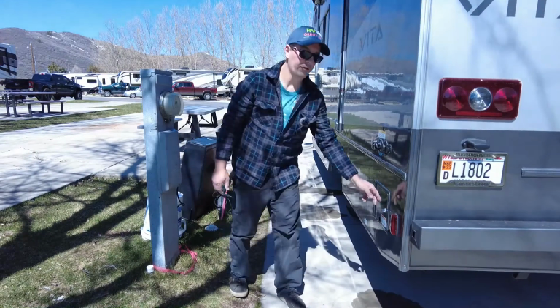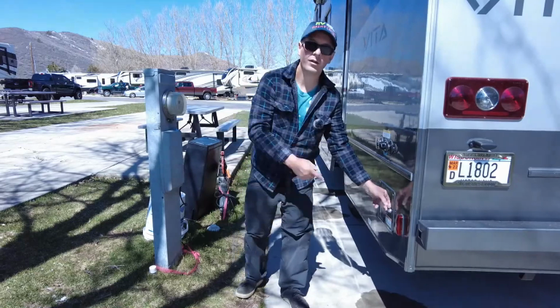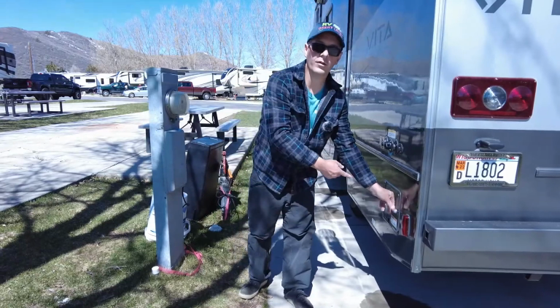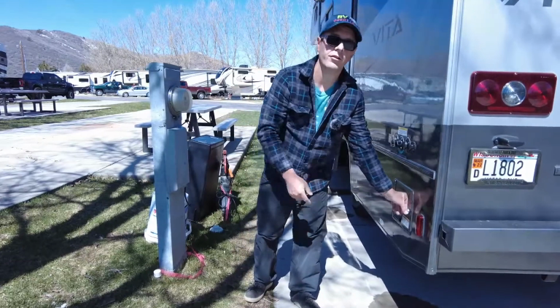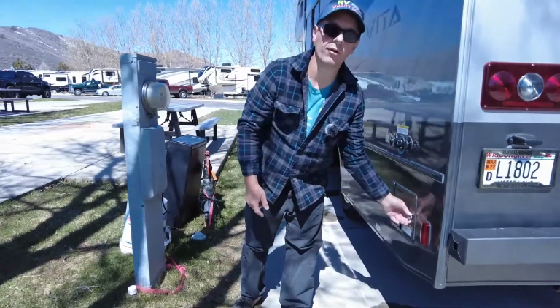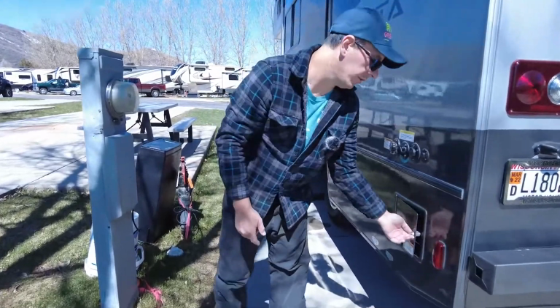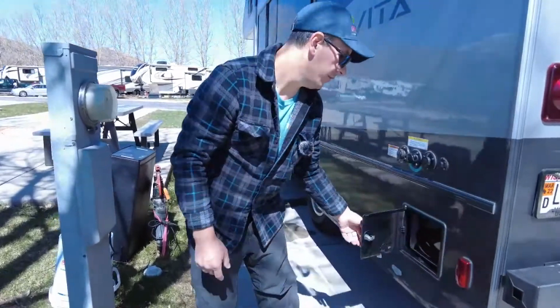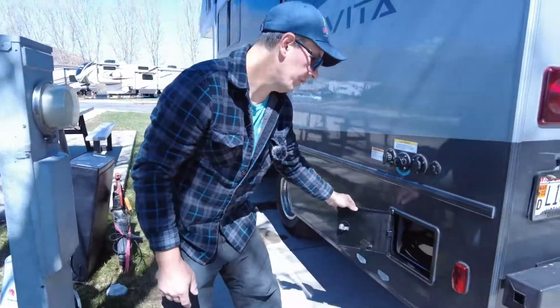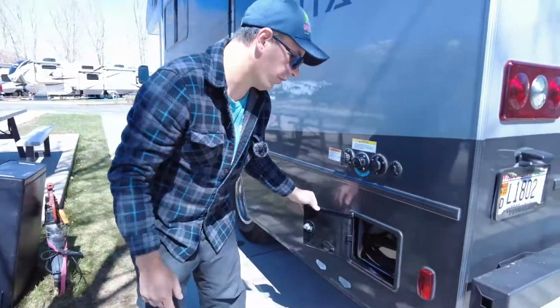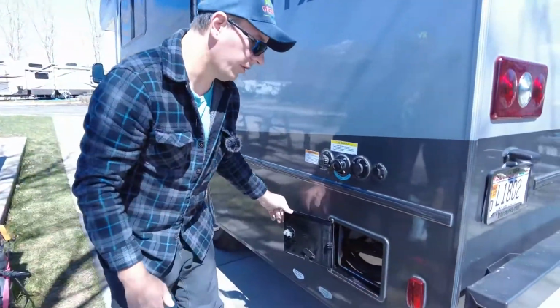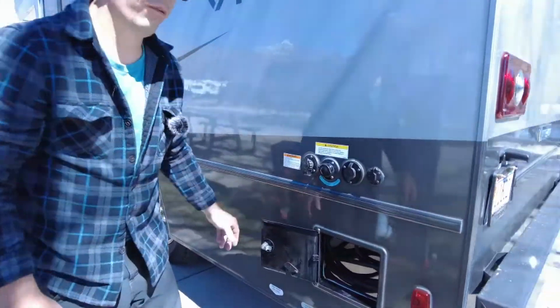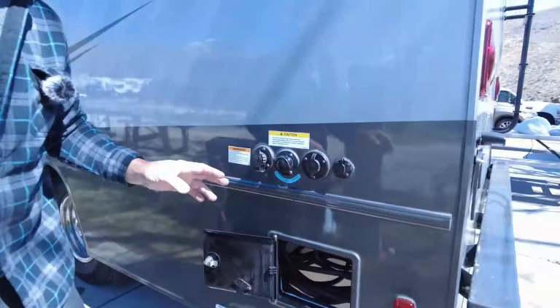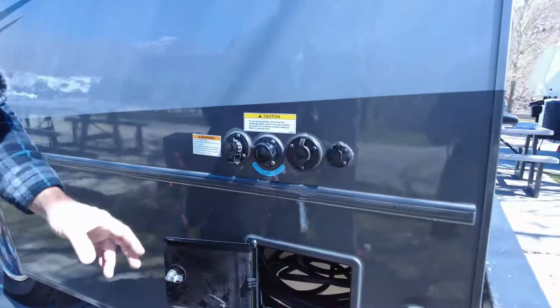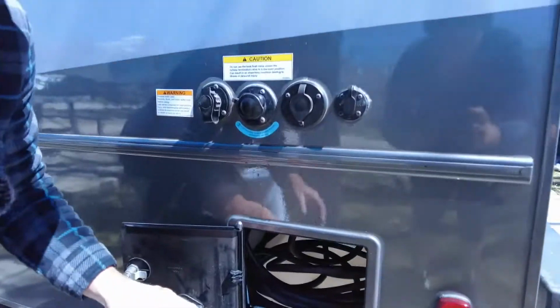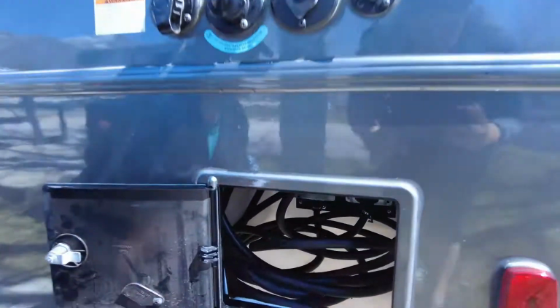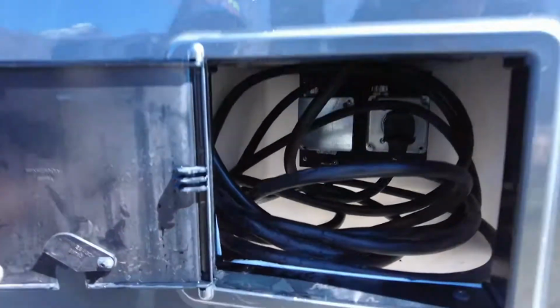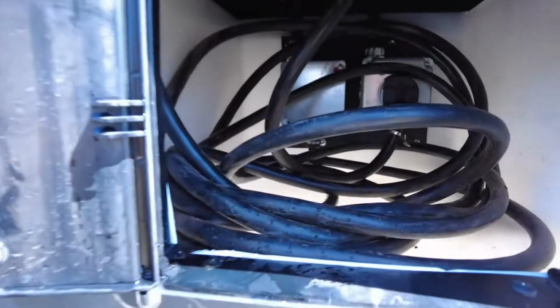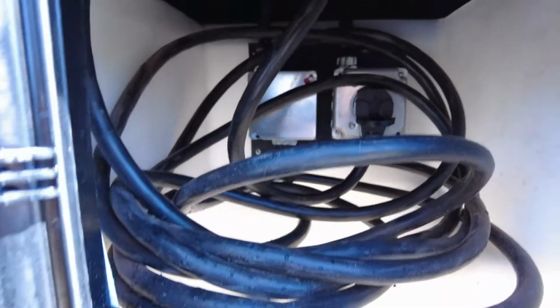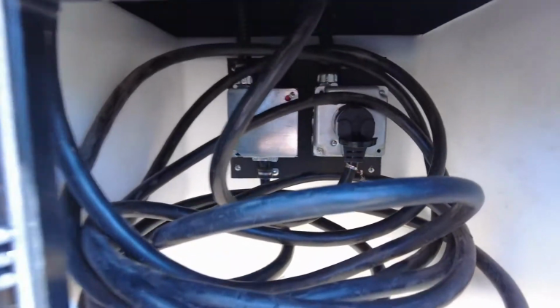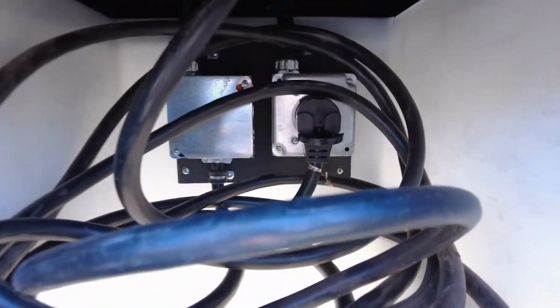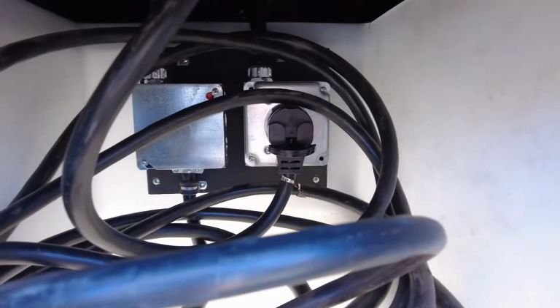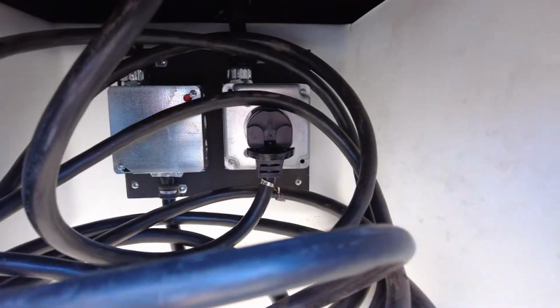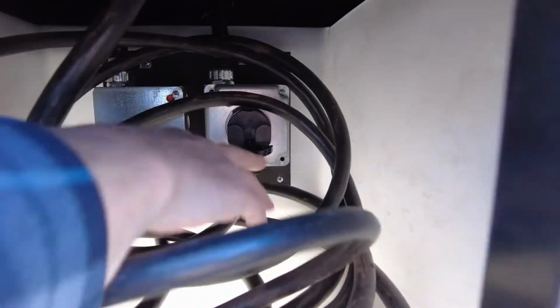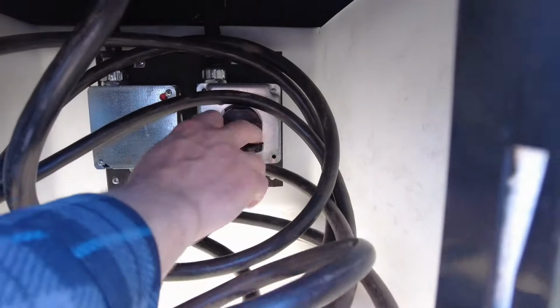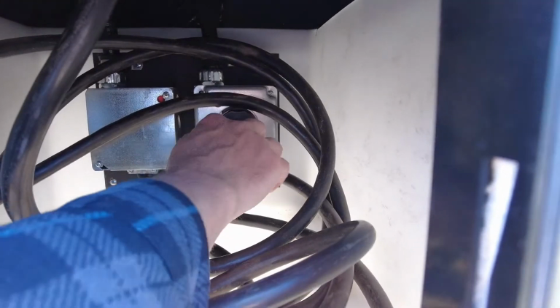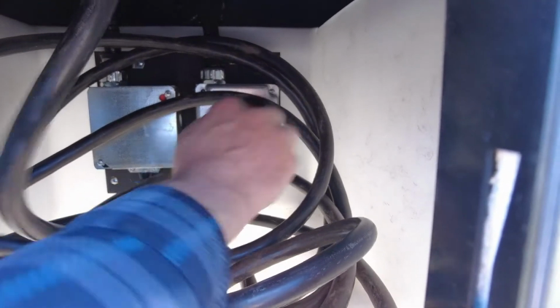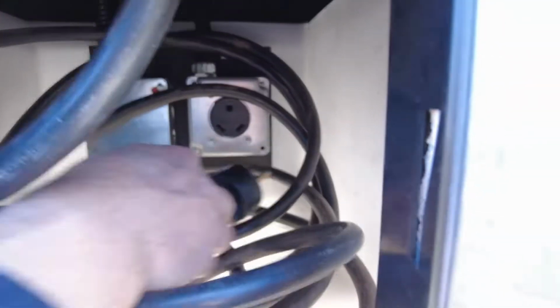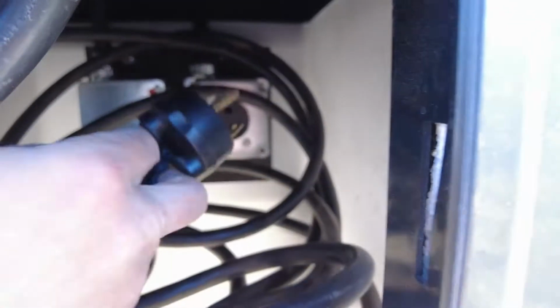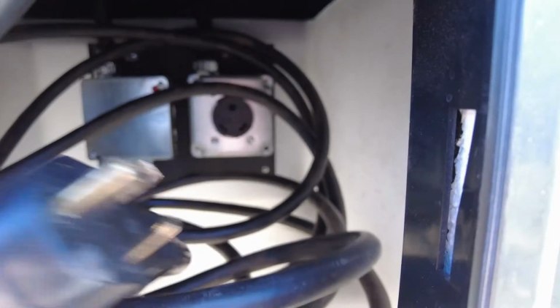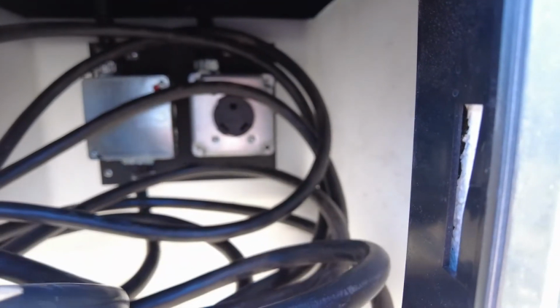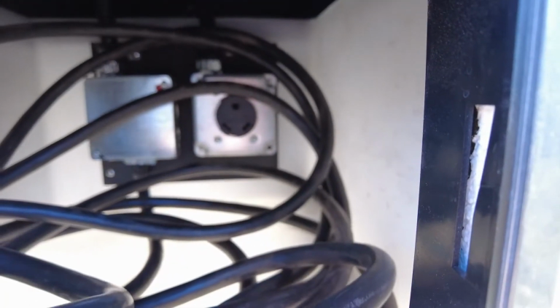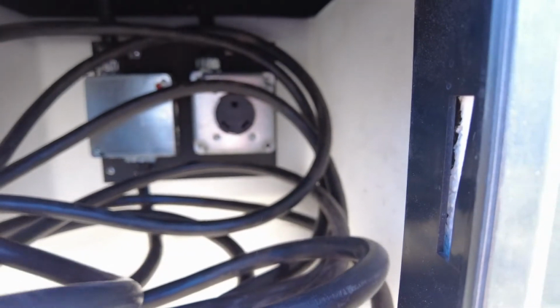Right here is the power — you've got your power cord in here. What's unique to the Vita, if you look inside you'll see that the plug is actually plugged in right here. That's how it connects to the generator.